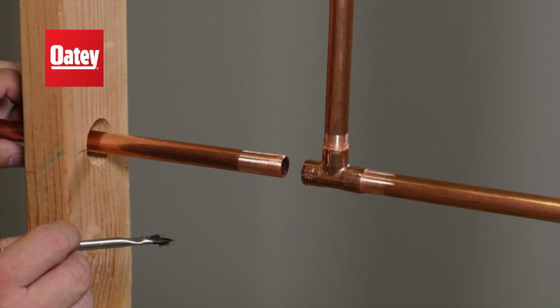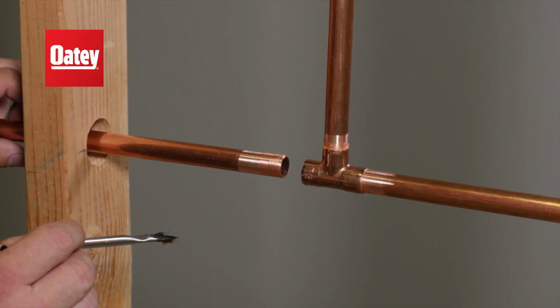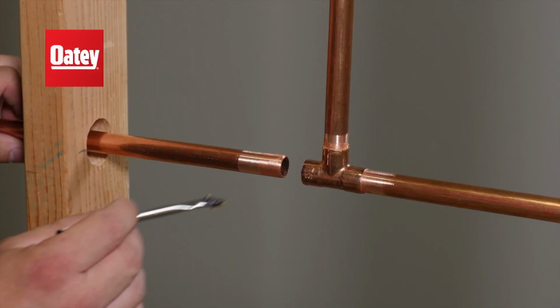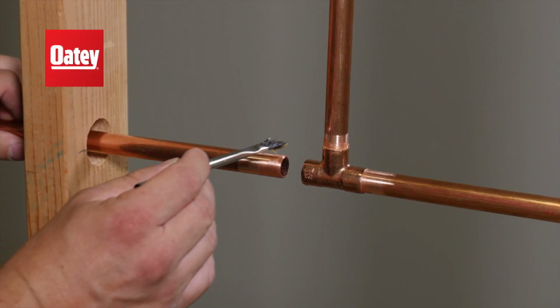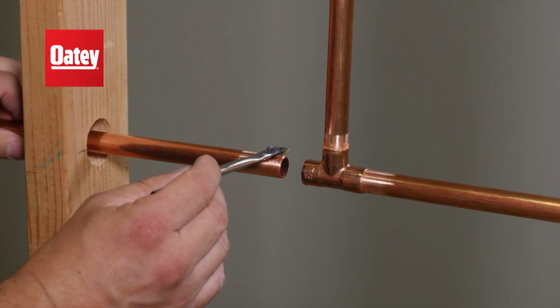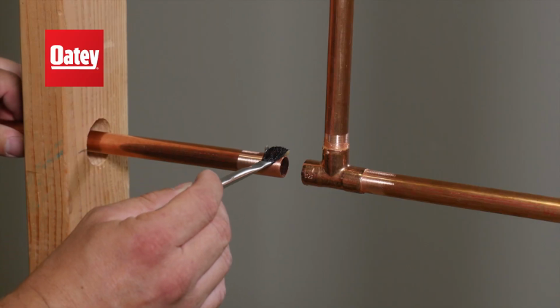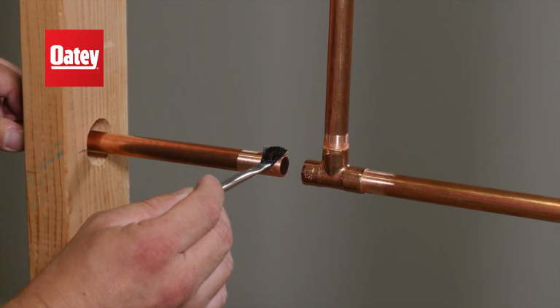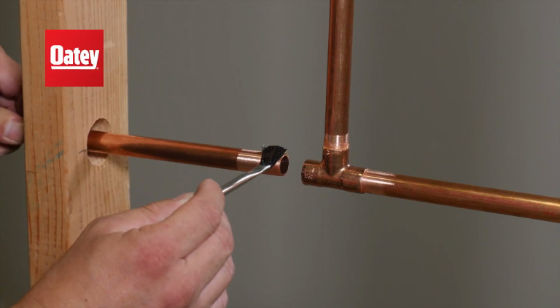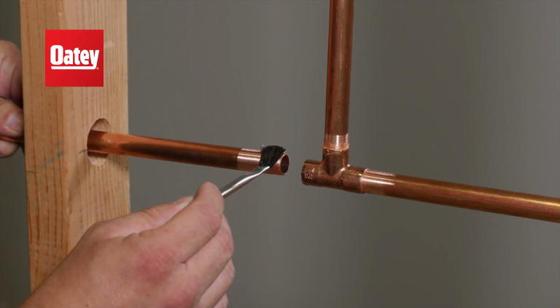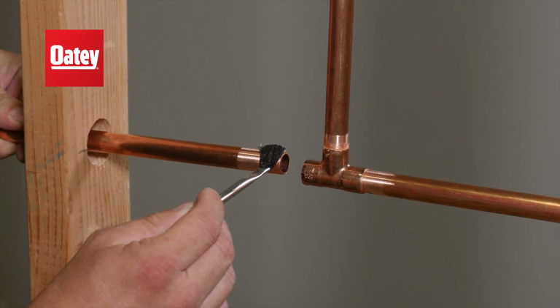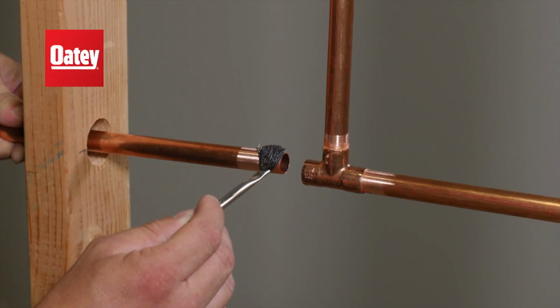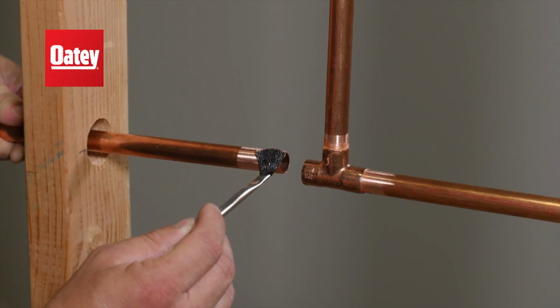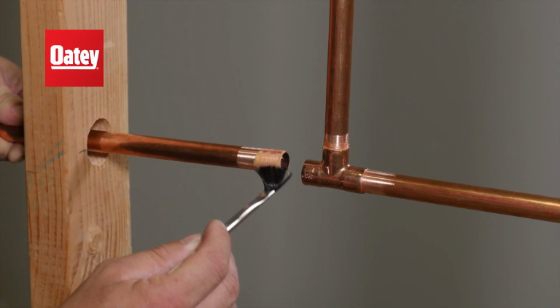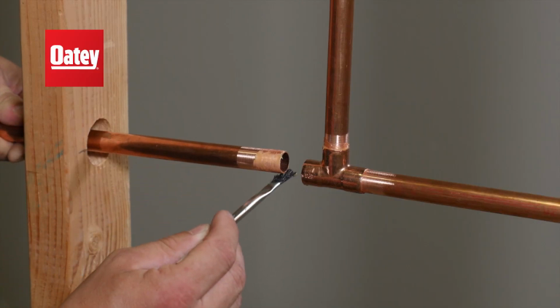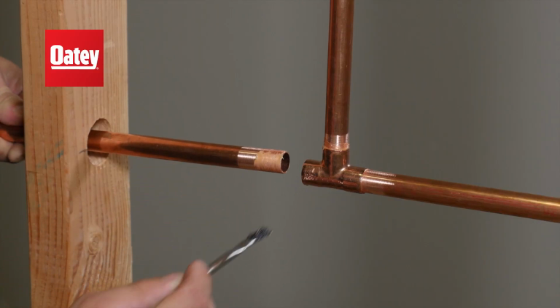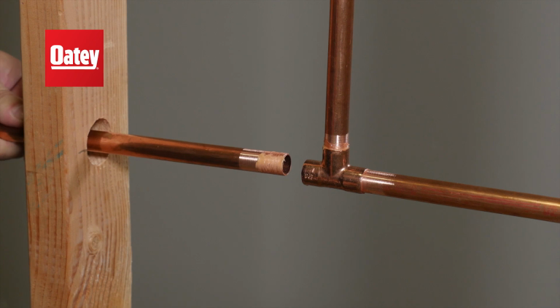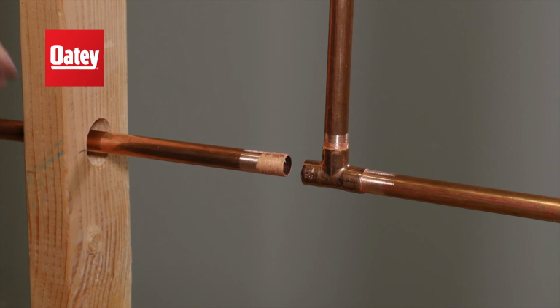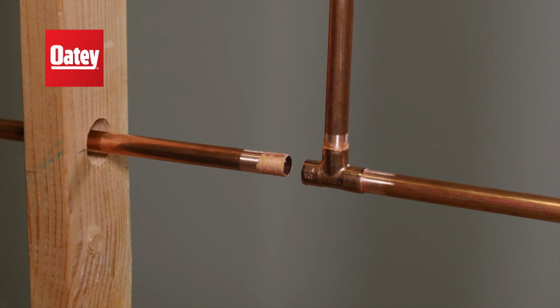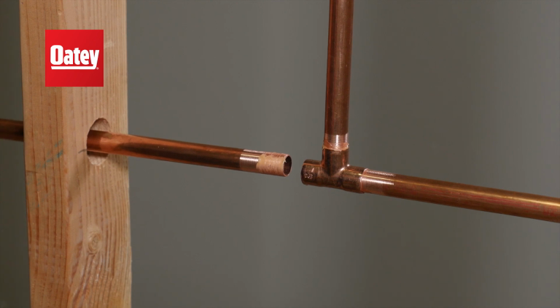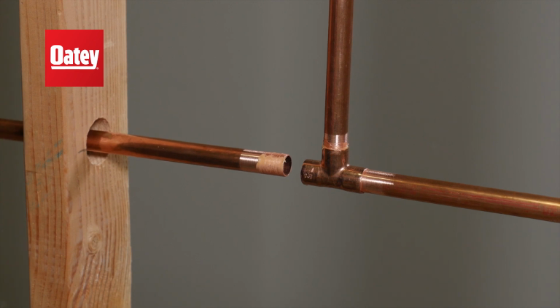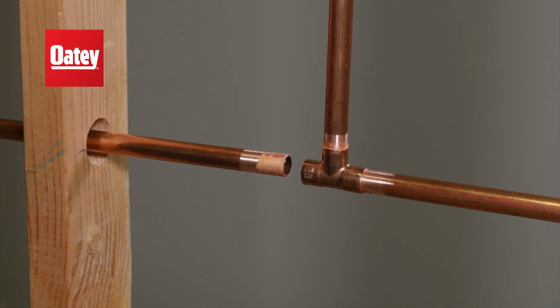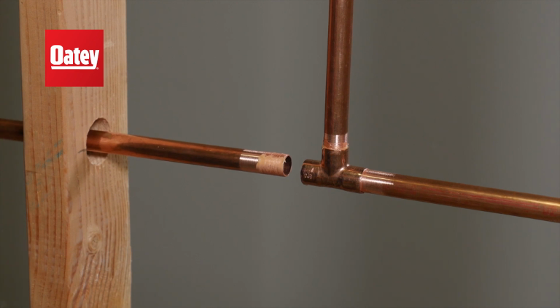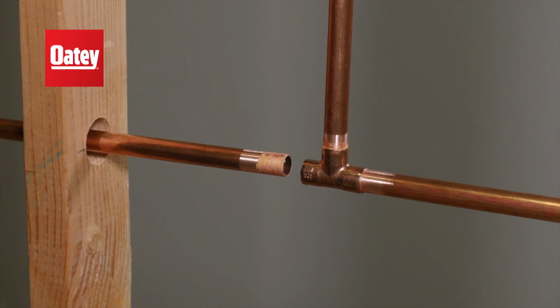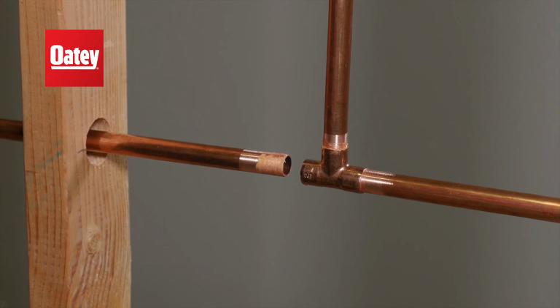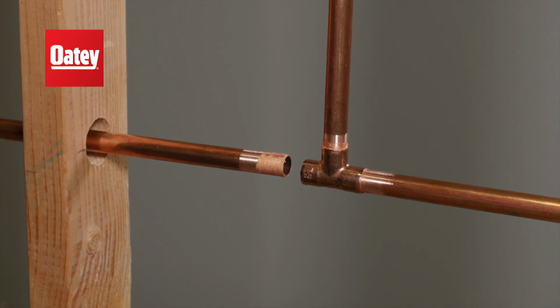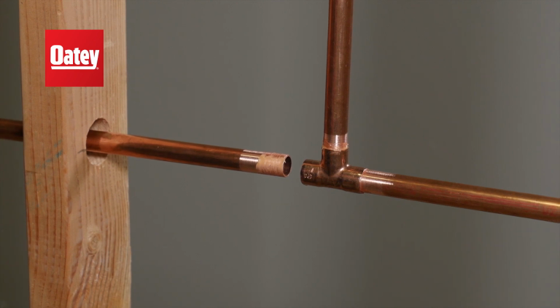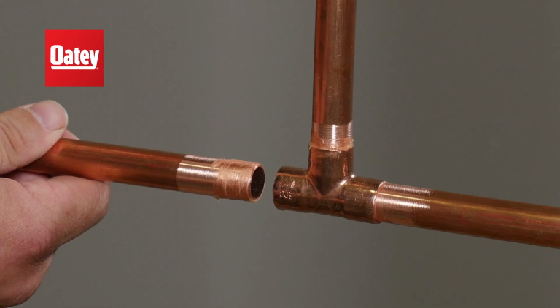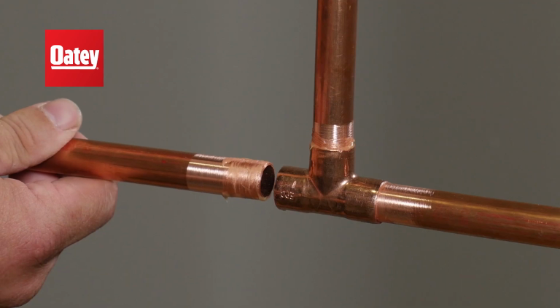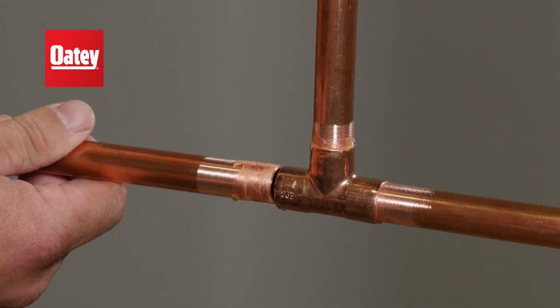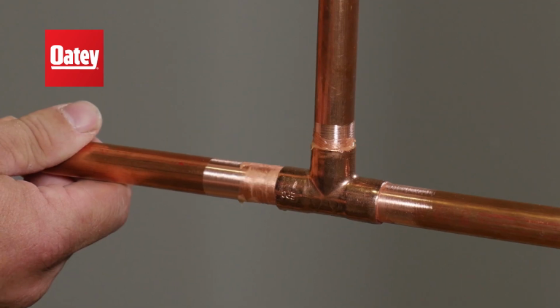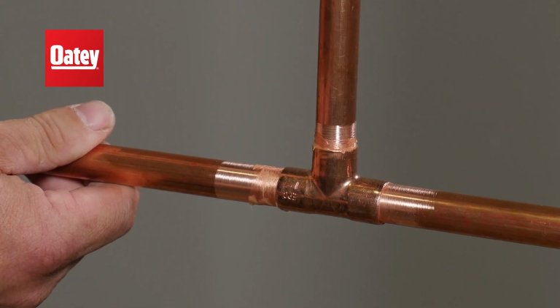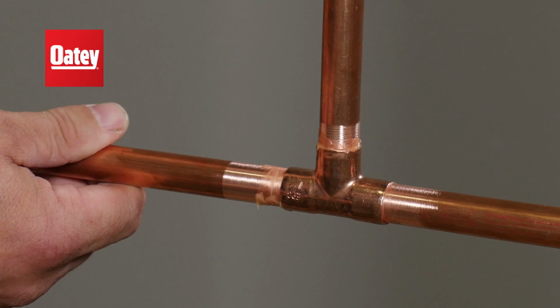Apply a light coating of Odie Flux to the pipe end and fitting hub with an acid brush. Remove any excess, then push the pipe into the fitting hub.